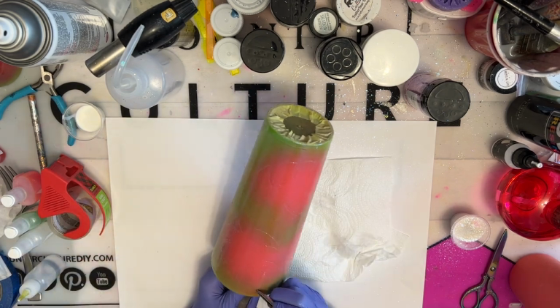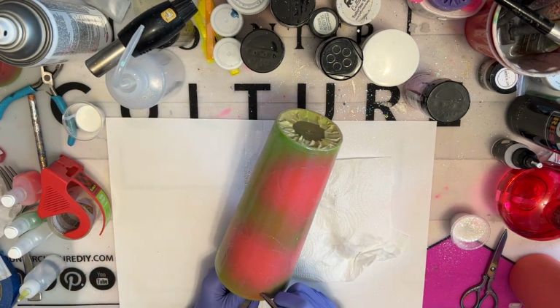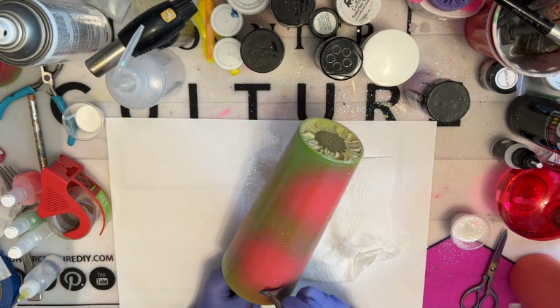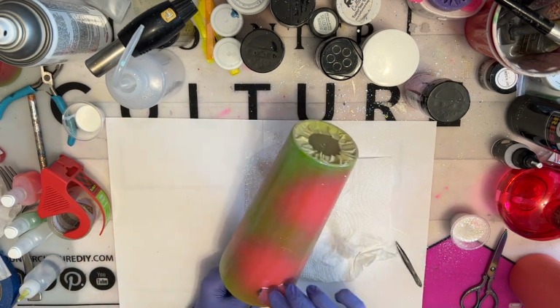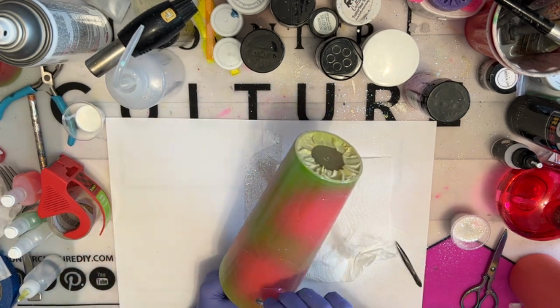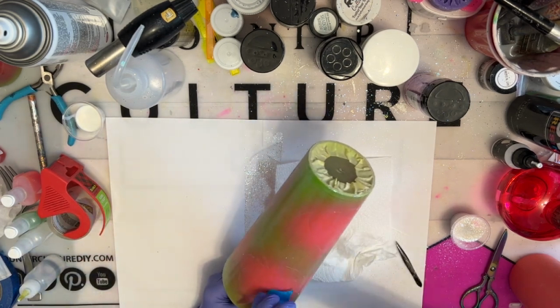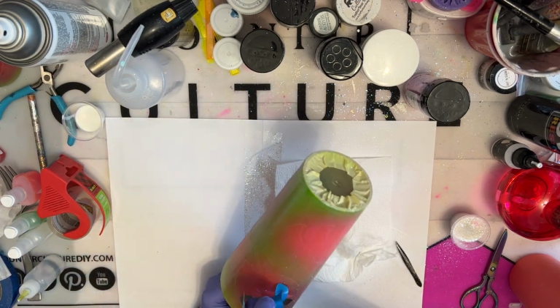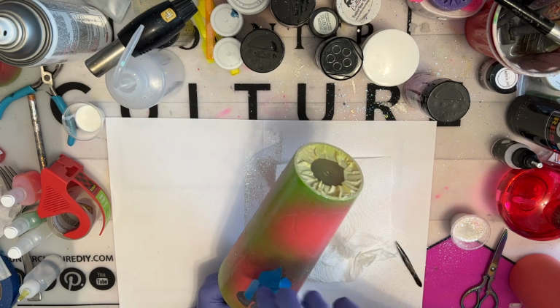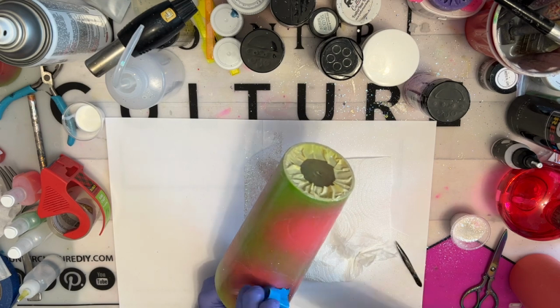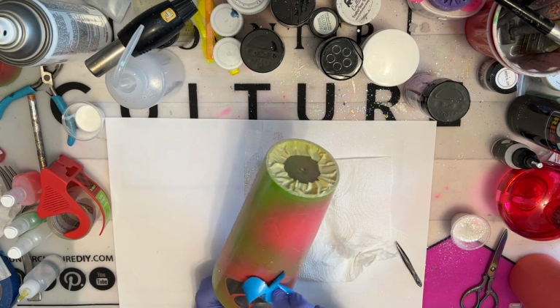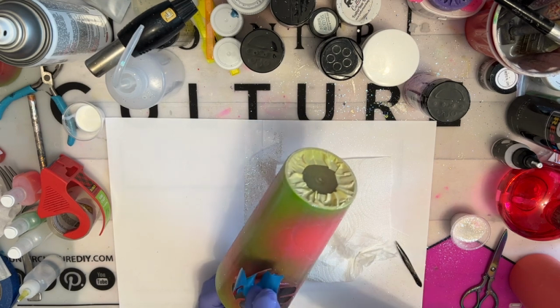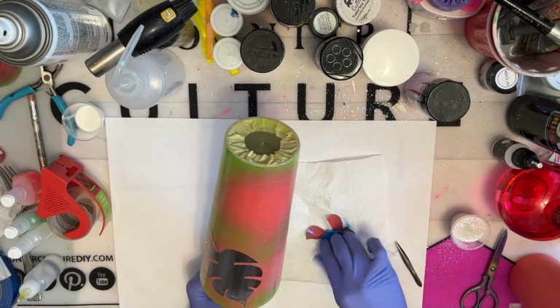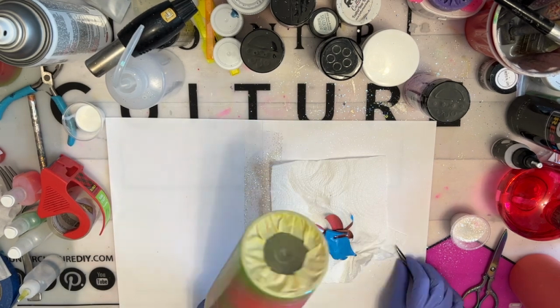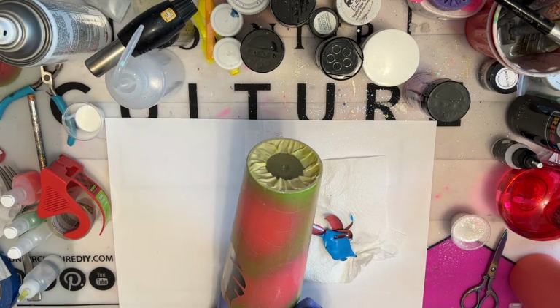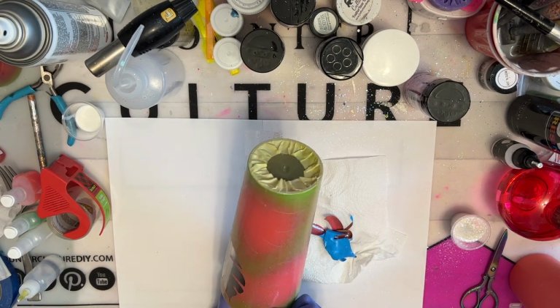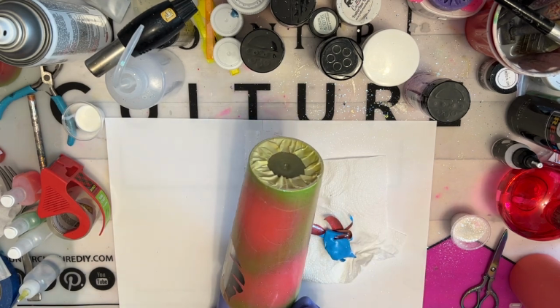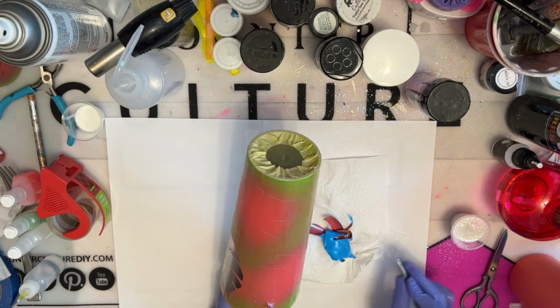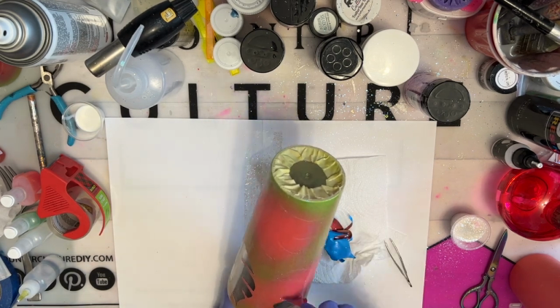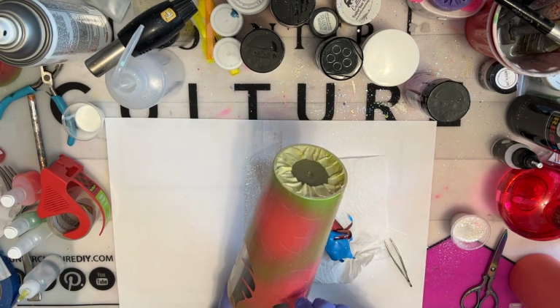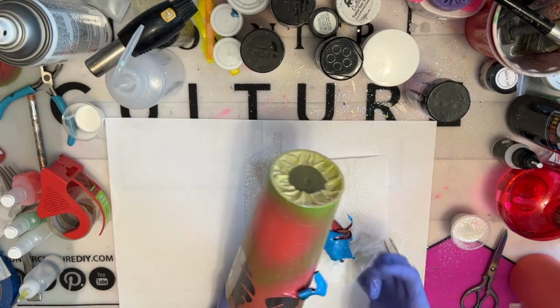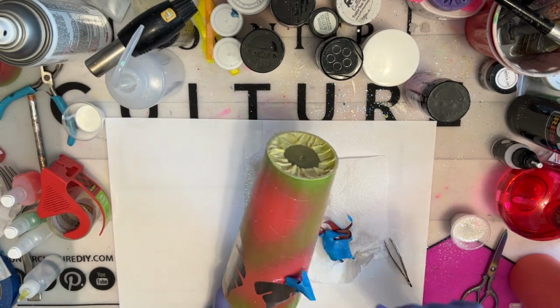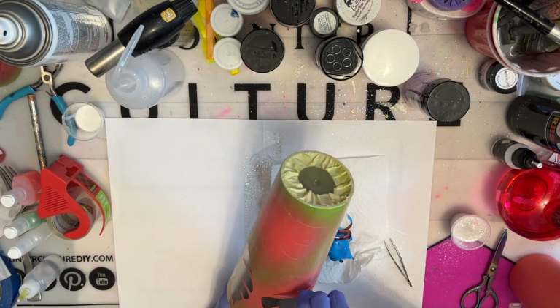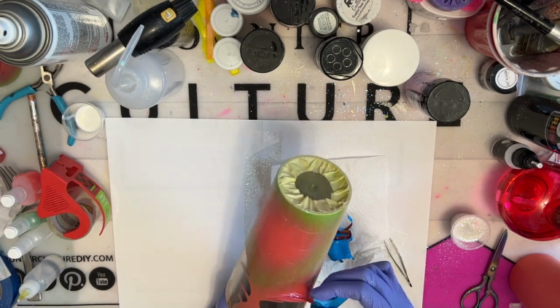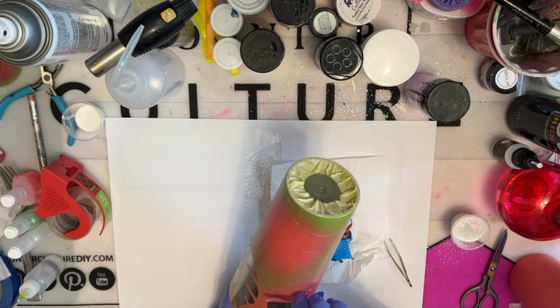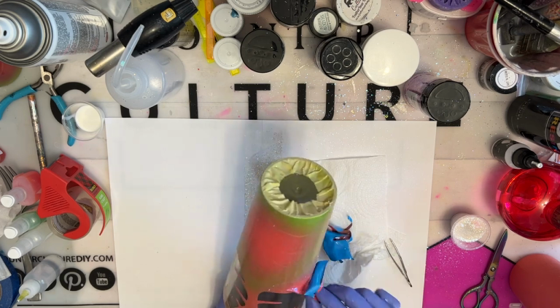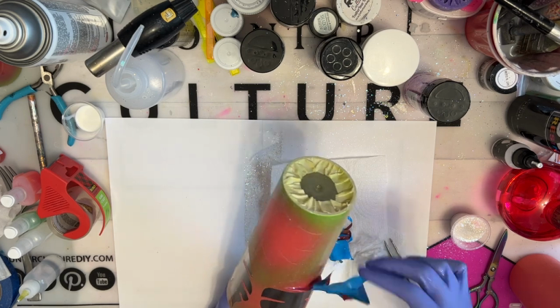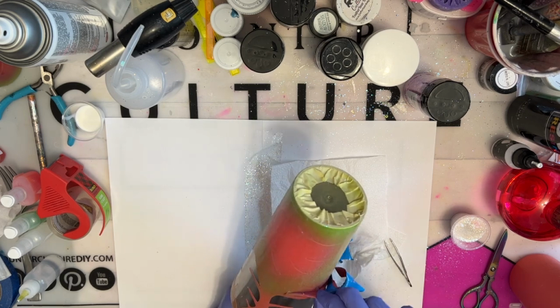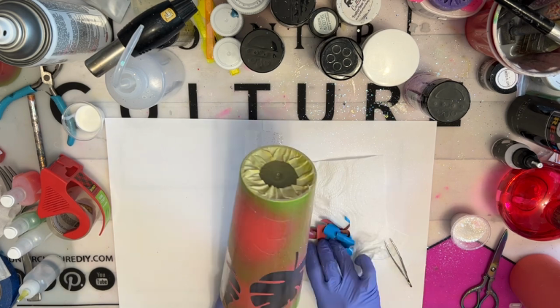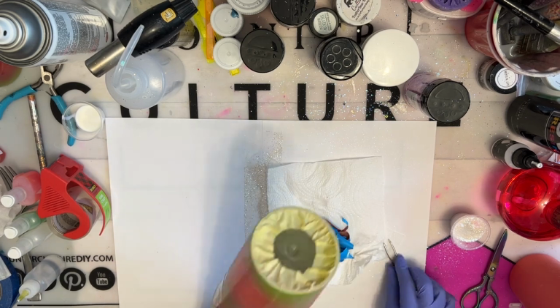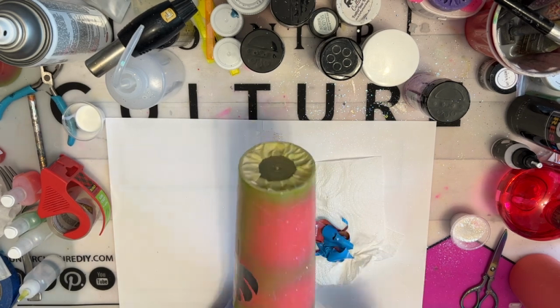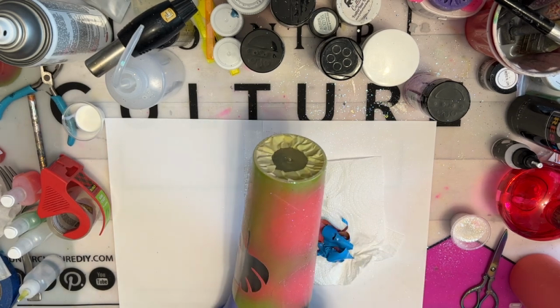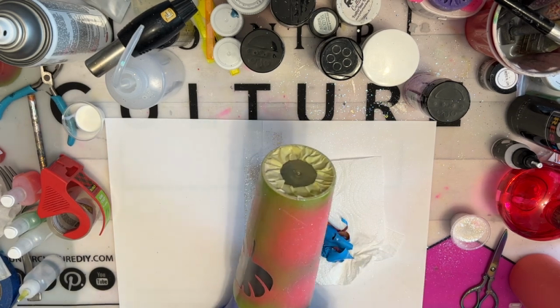Now, normally I would seal my glitter layer before pulling my stencils, but because this is an opal glitter, I'm not really worried about it moving around since we're going to be adding some extra glitter into our epoxy layer anyway.